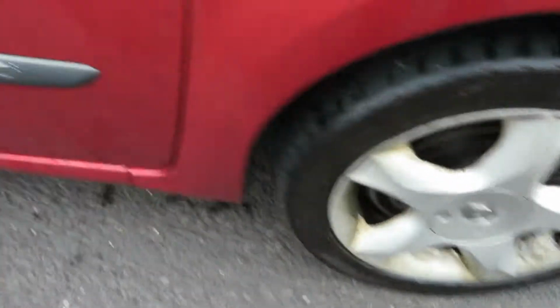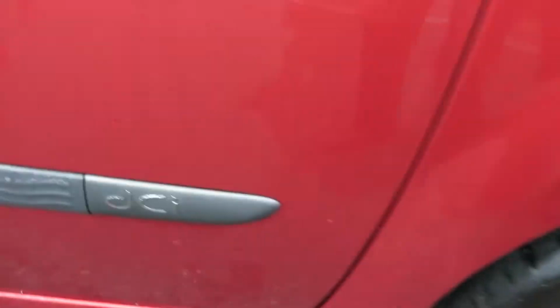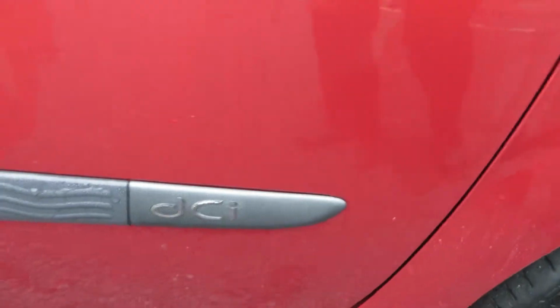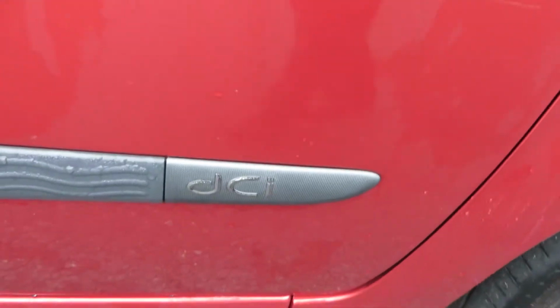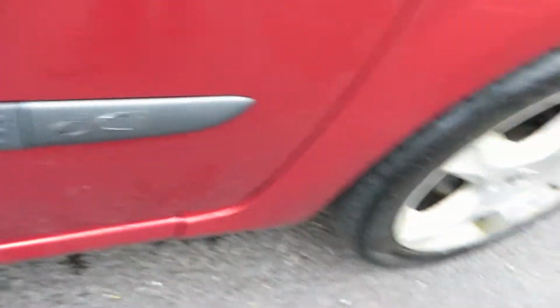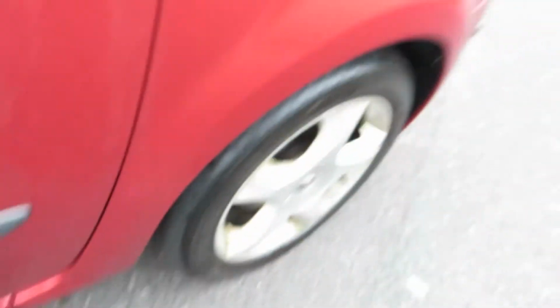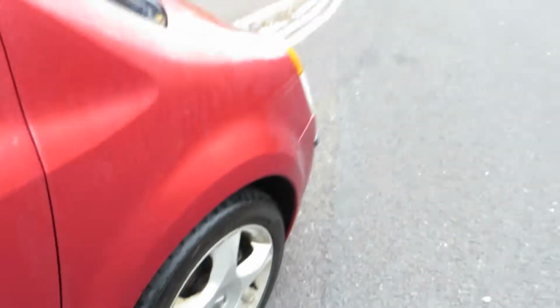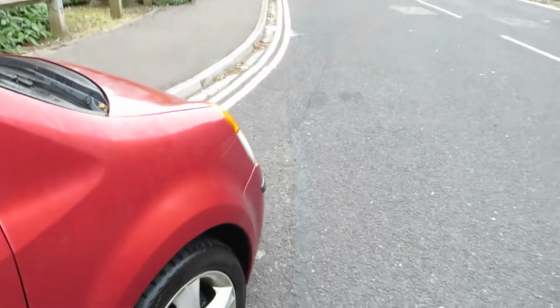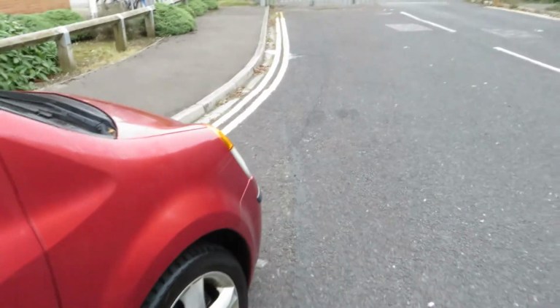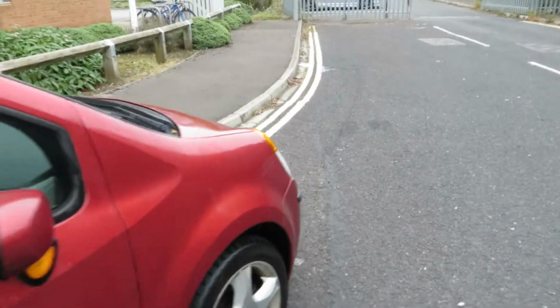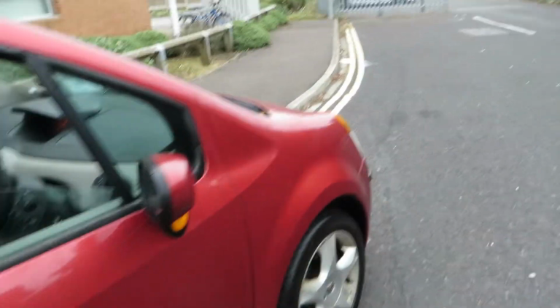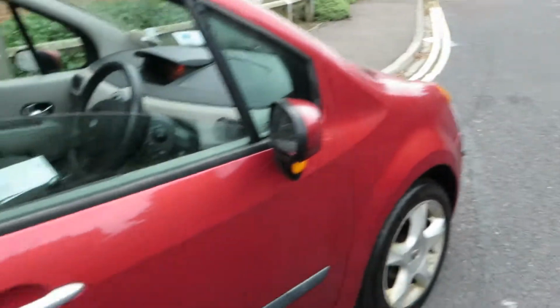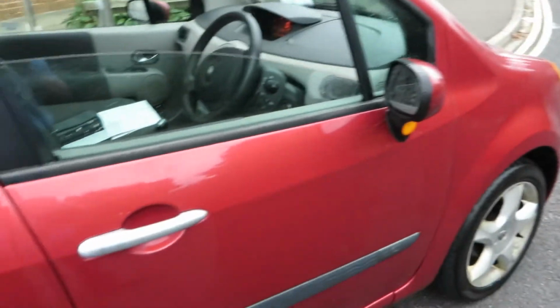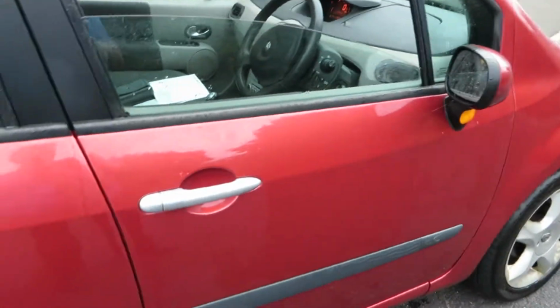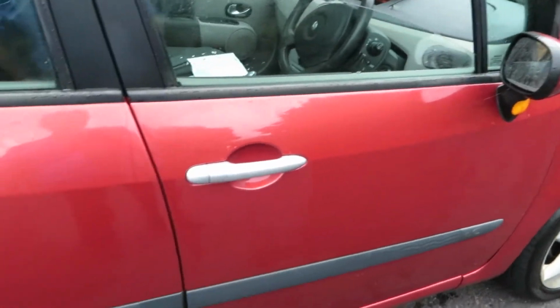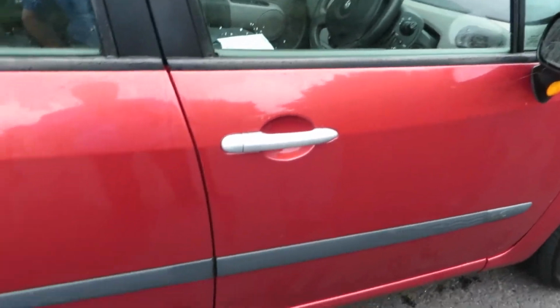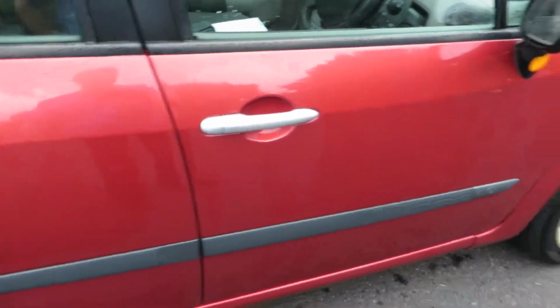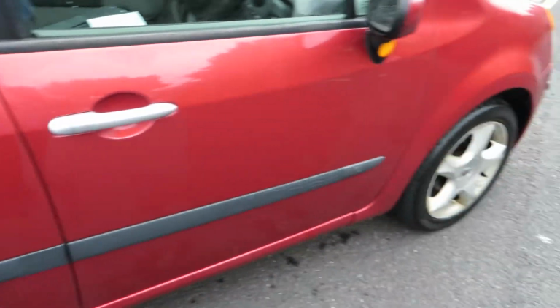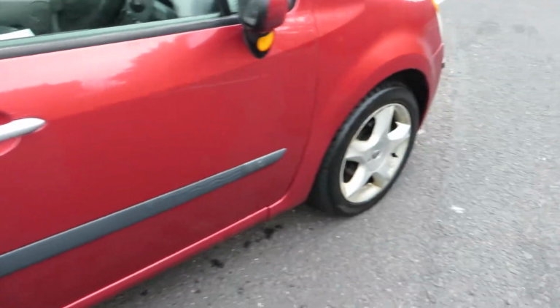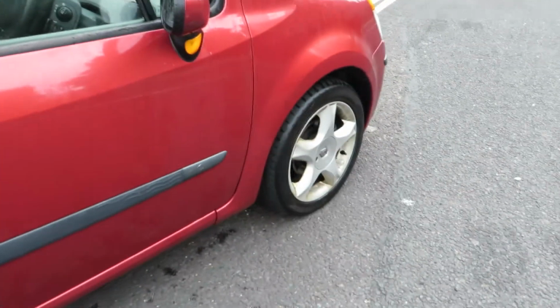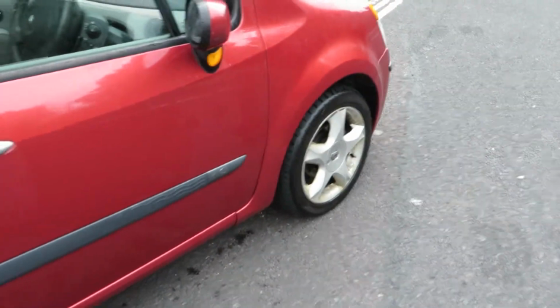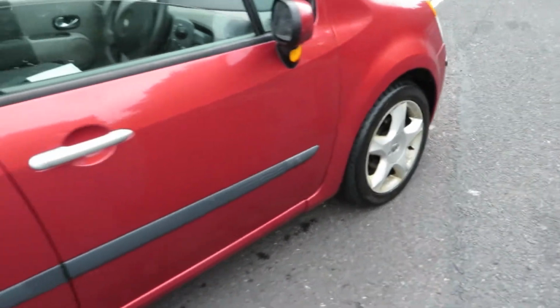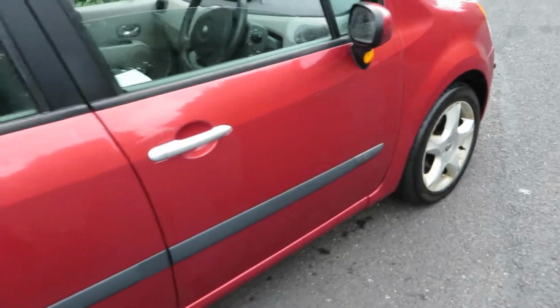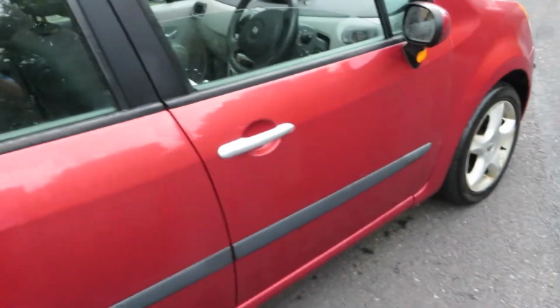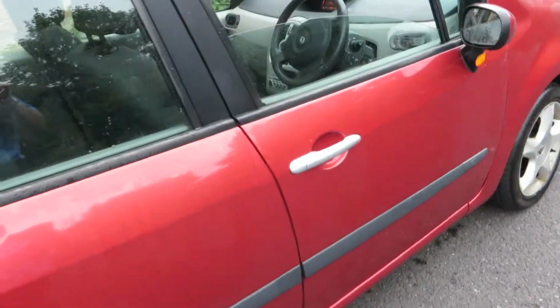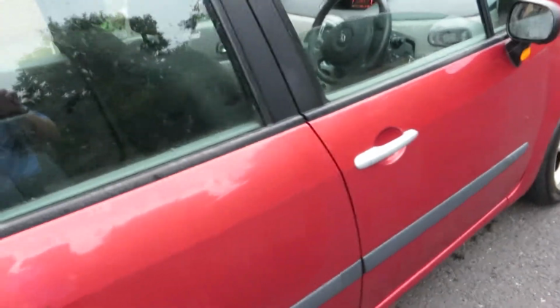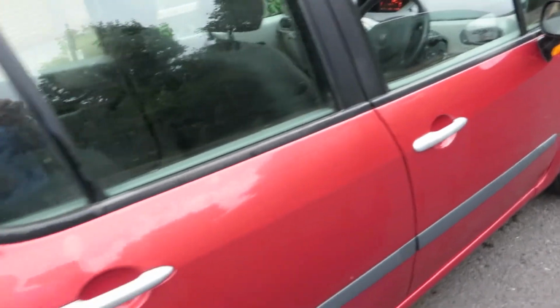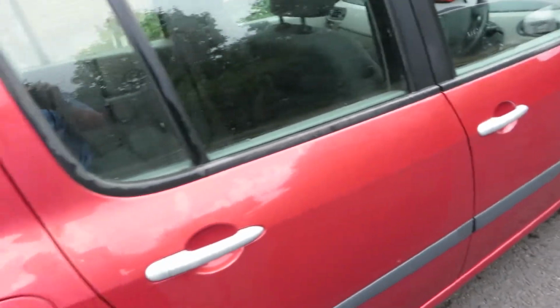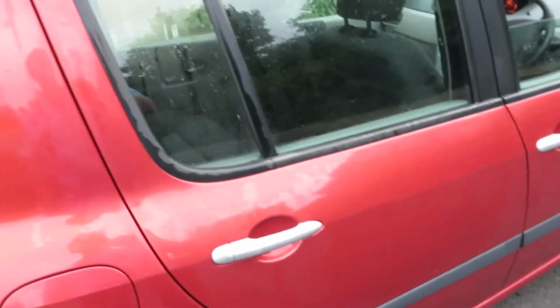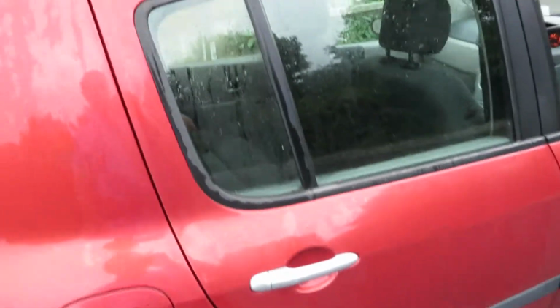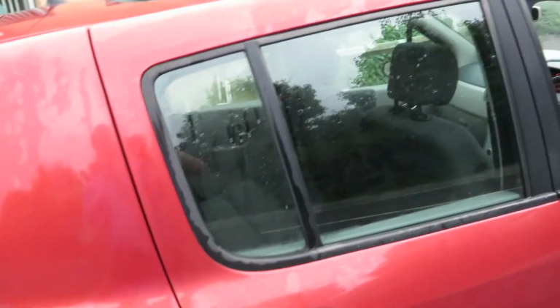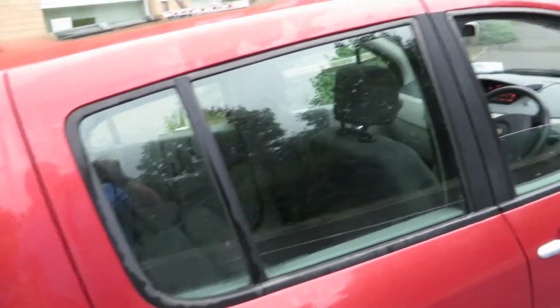As you can see, it's a DCI as we go down the side of the car. Doors are just touching in — machine polishing, chips — but overall it's not too bad at all. It's okay.